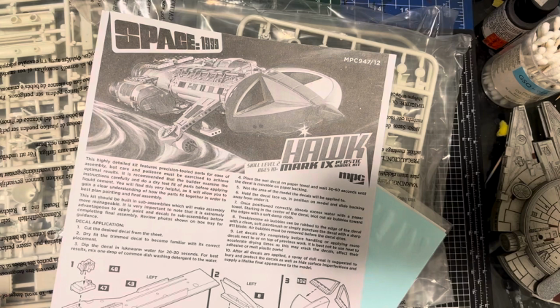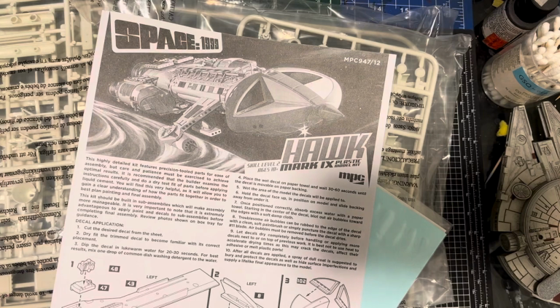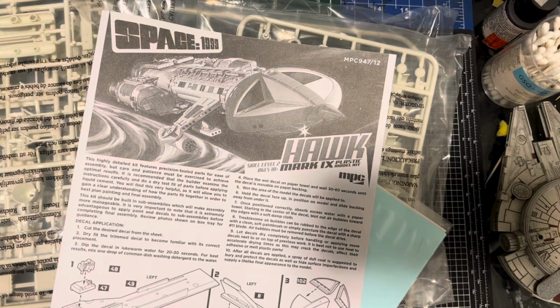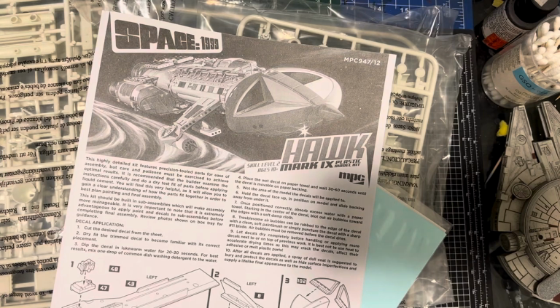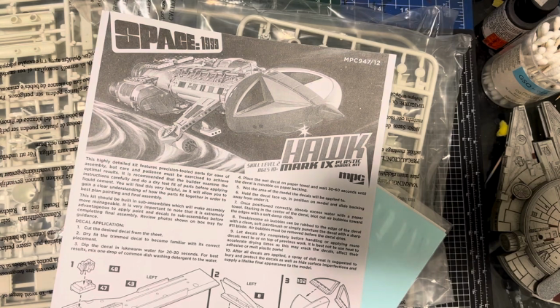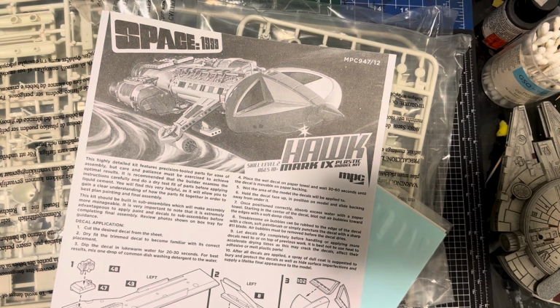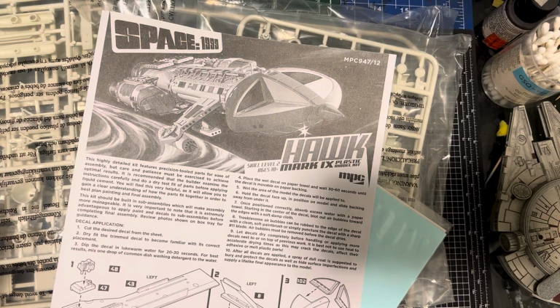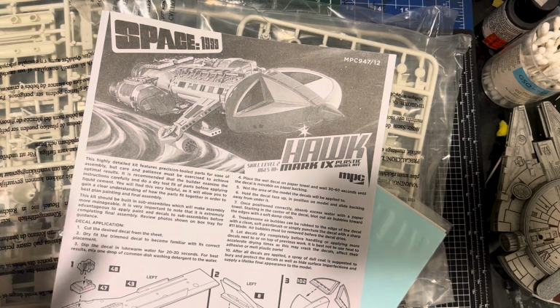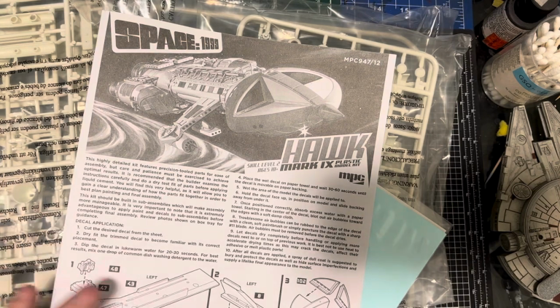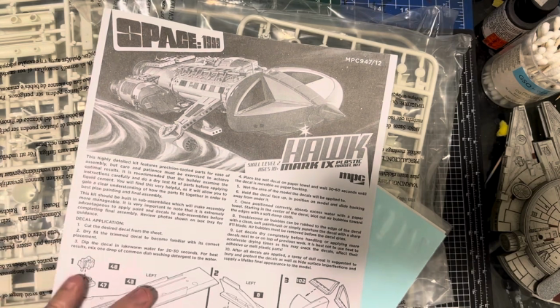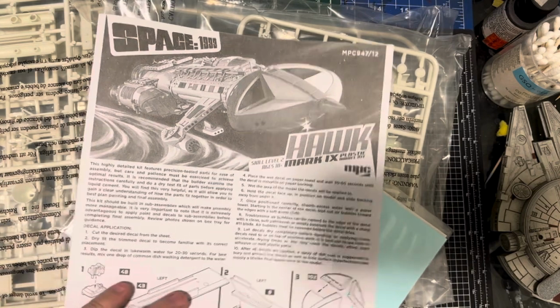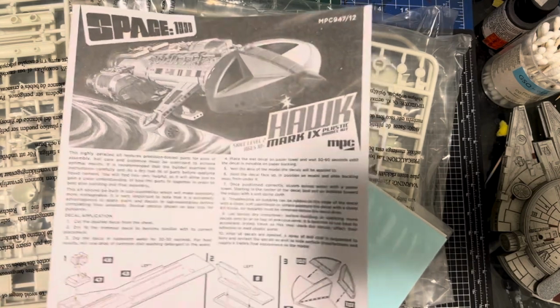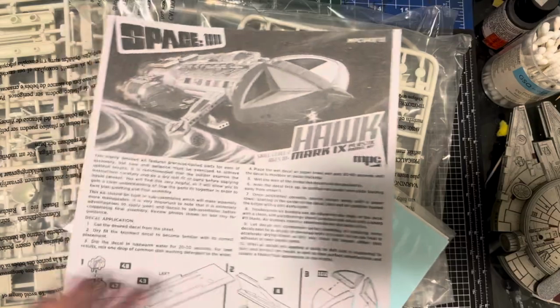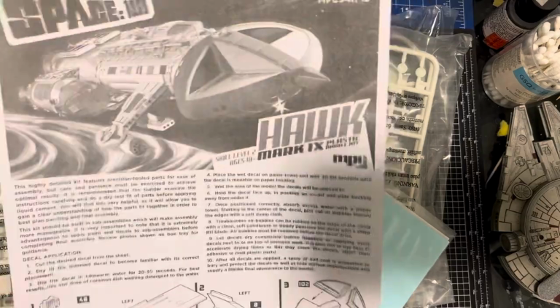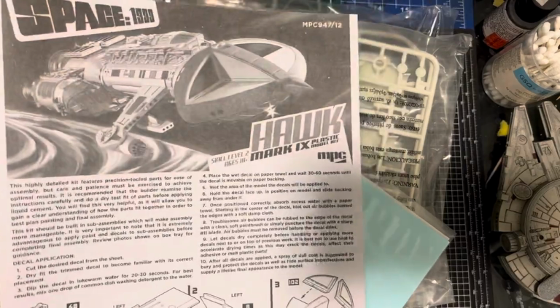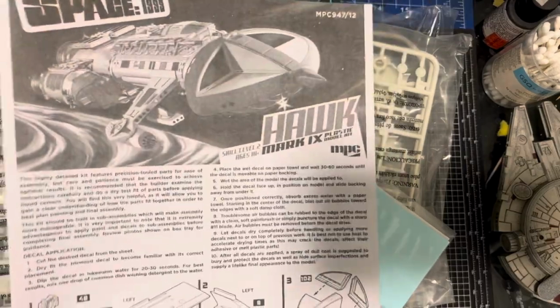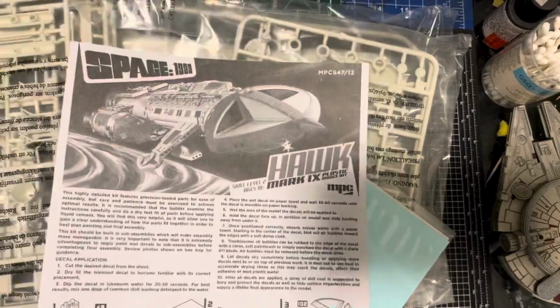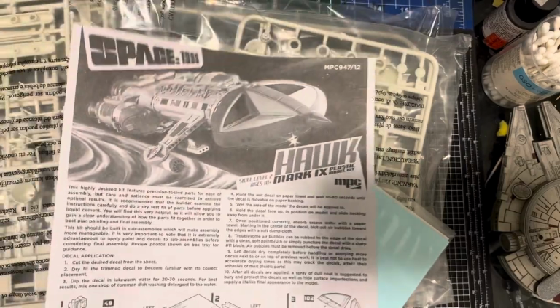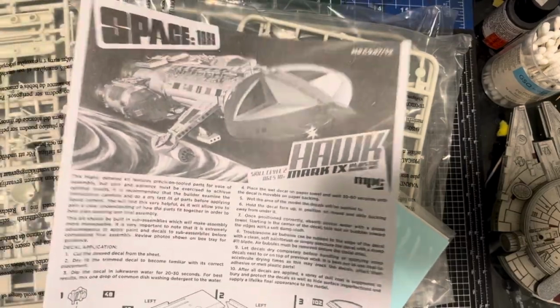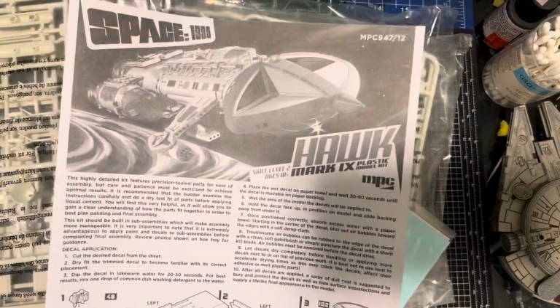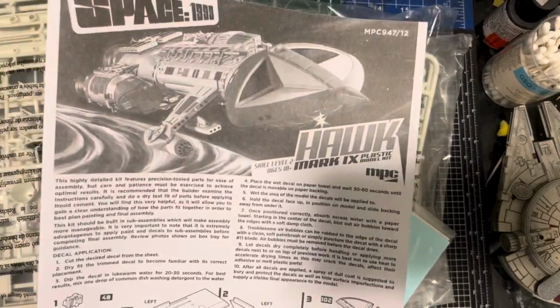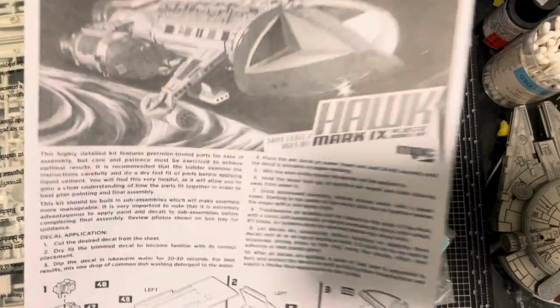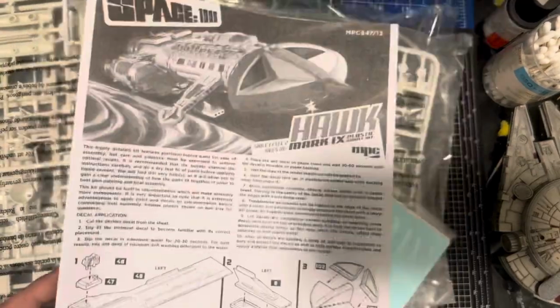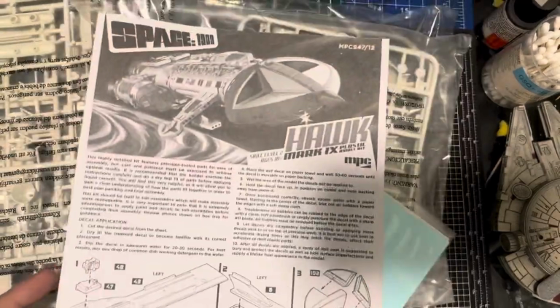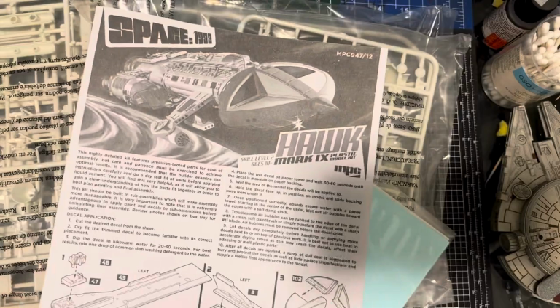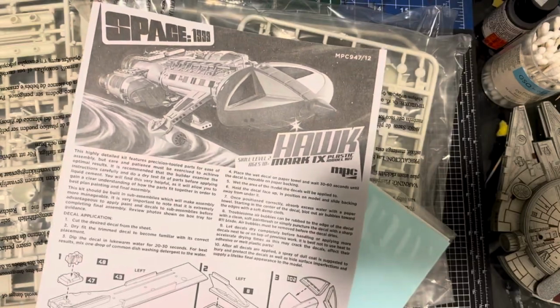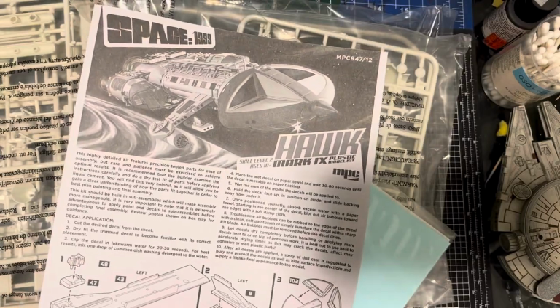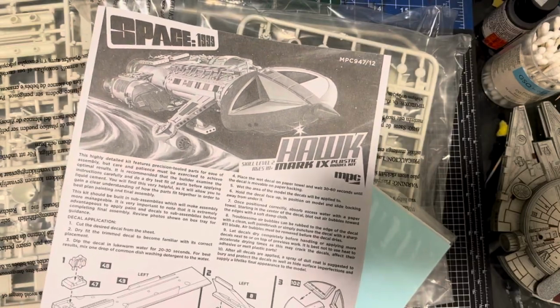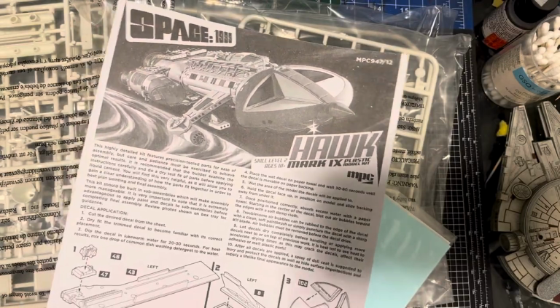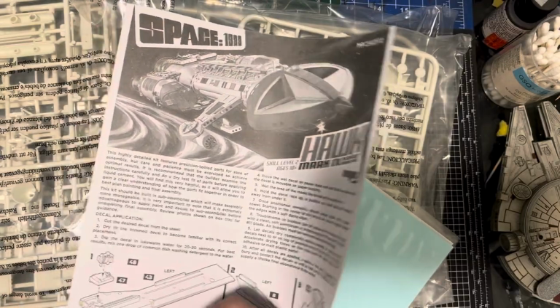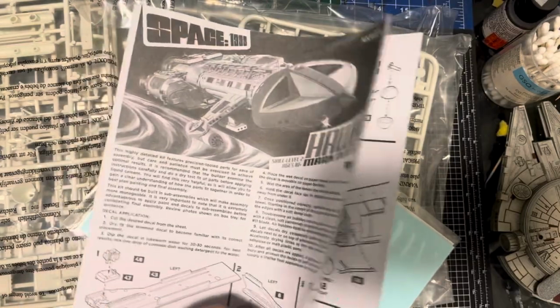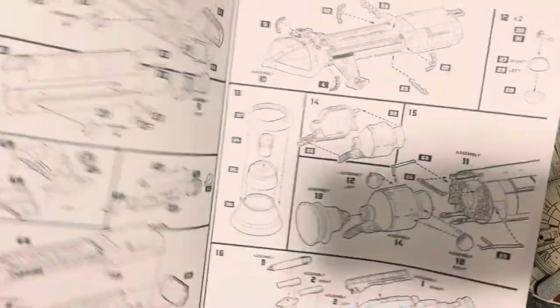I think the boxes are nice, the box art's nice, everything's kind of cool. But come on, guys — let's upgrade the instructions, because these are the old school ones.